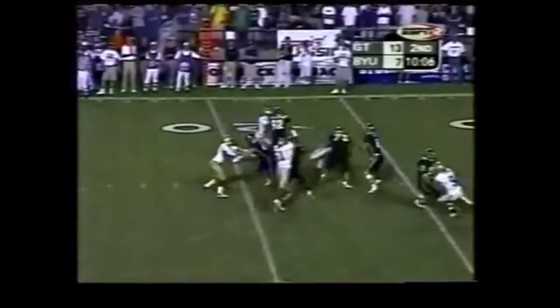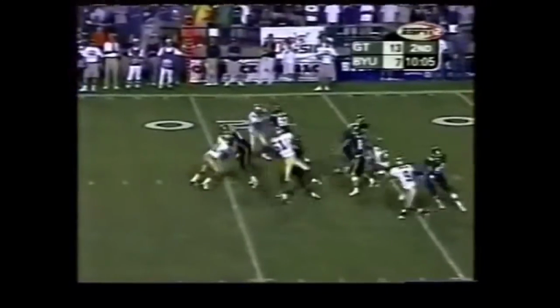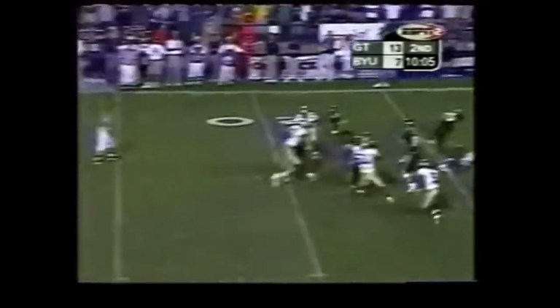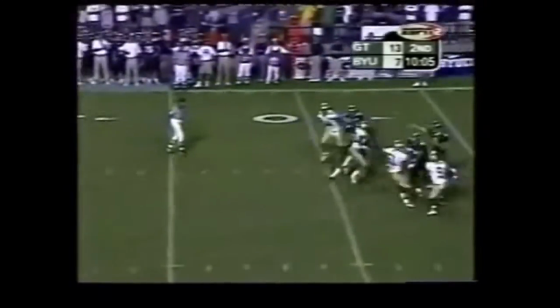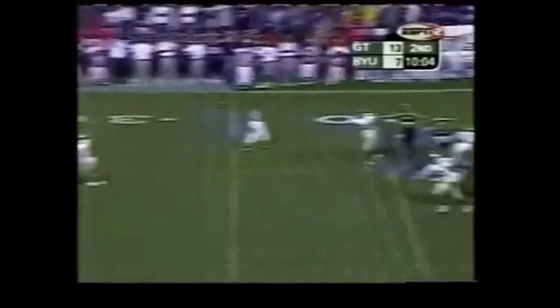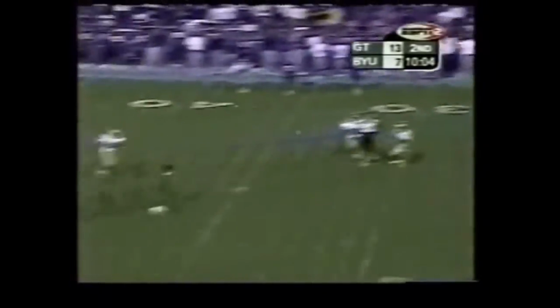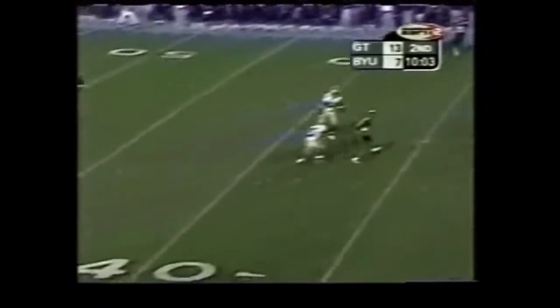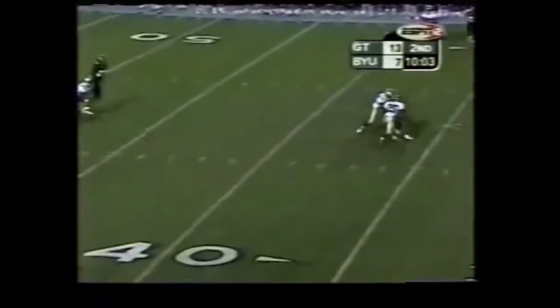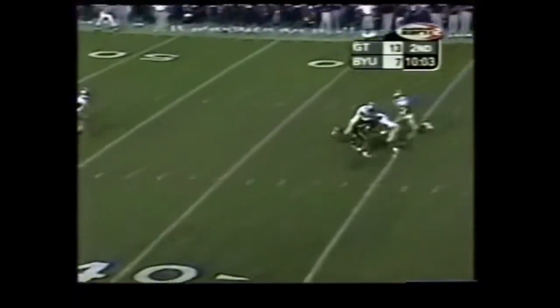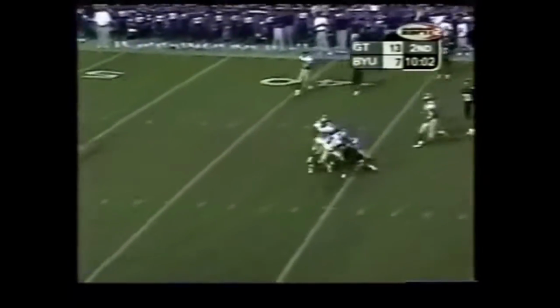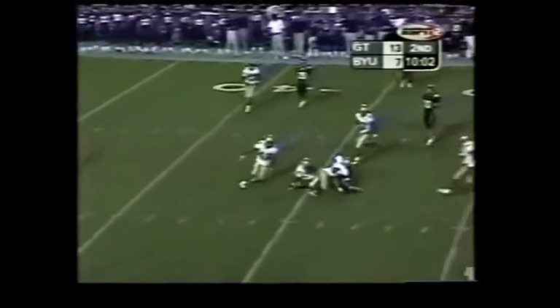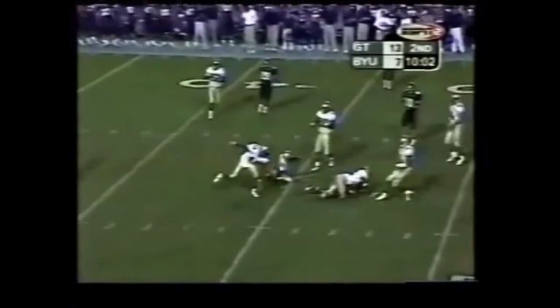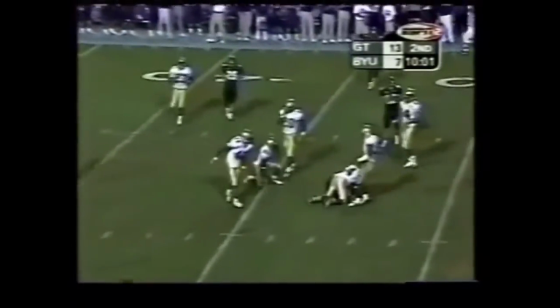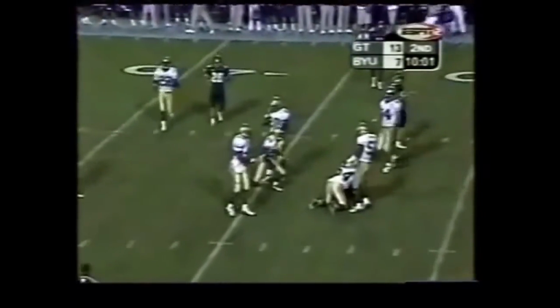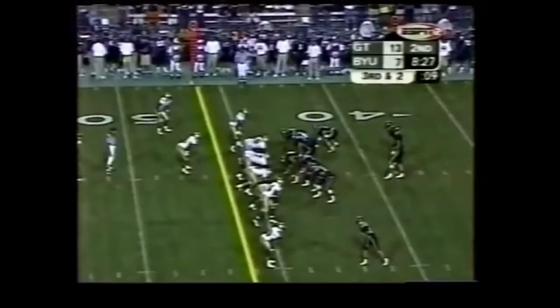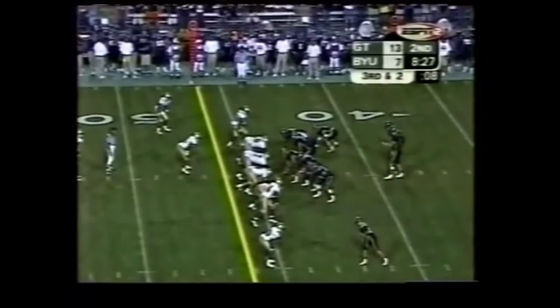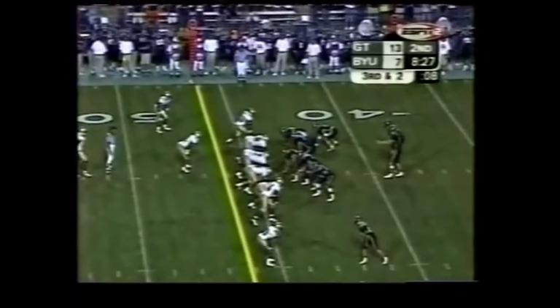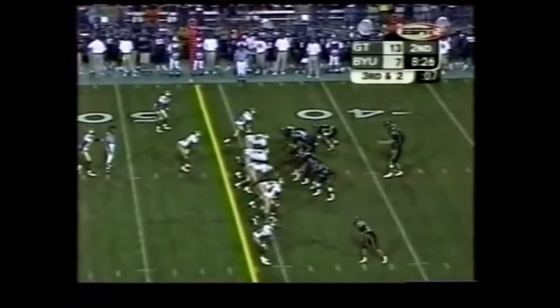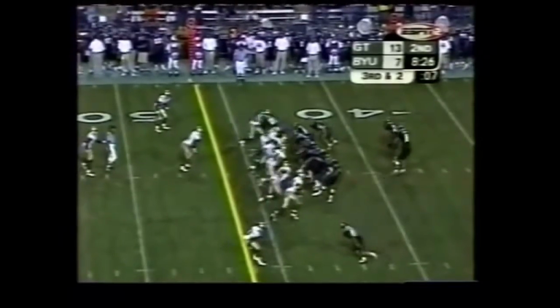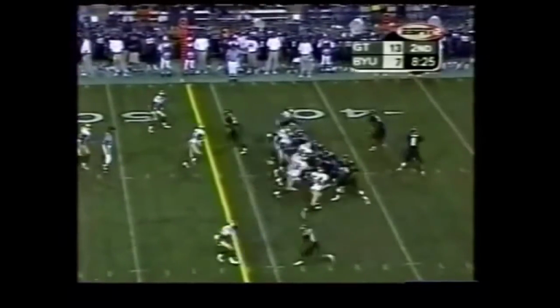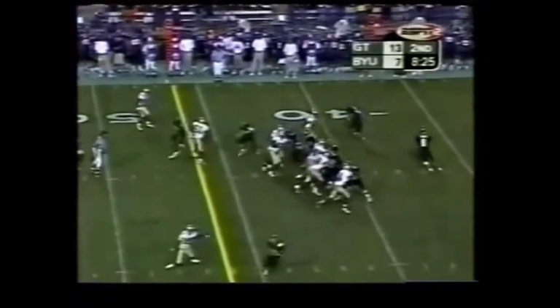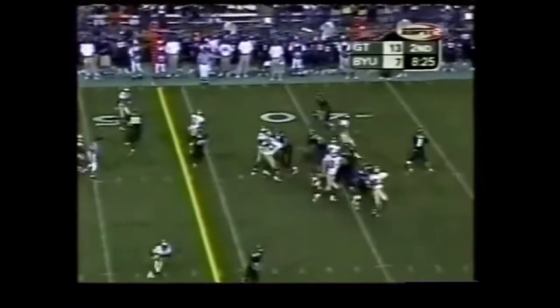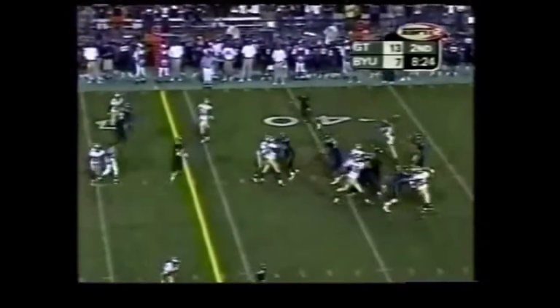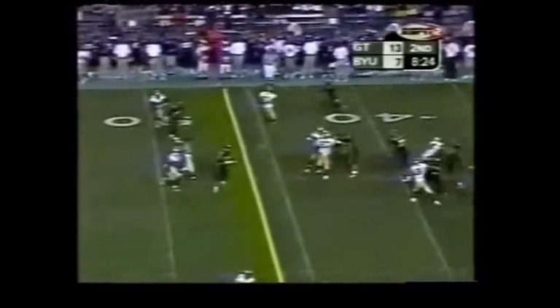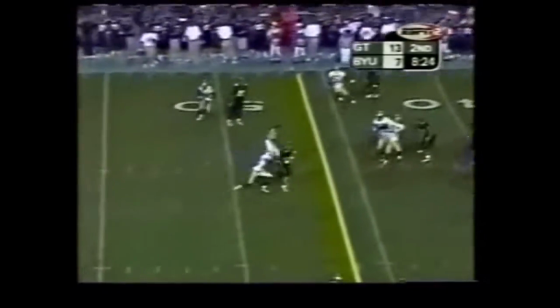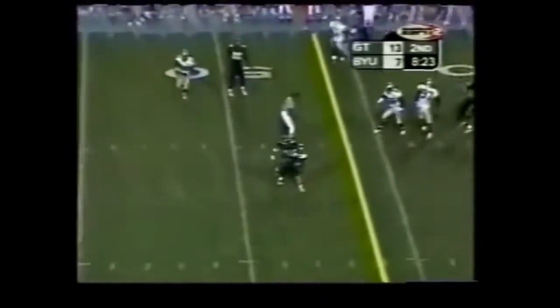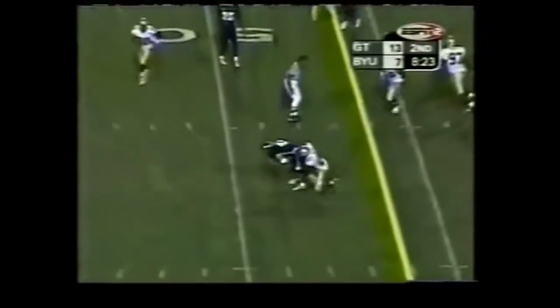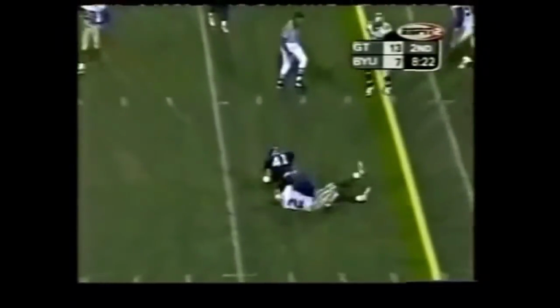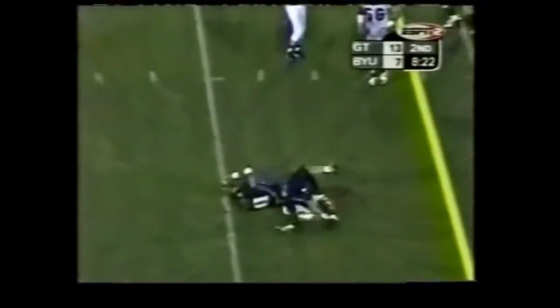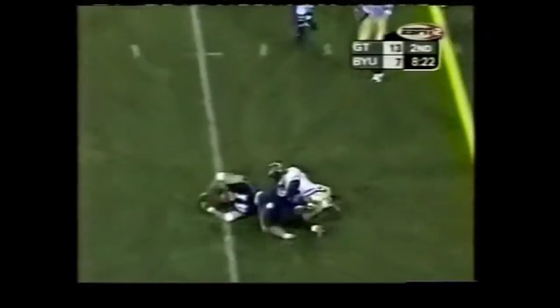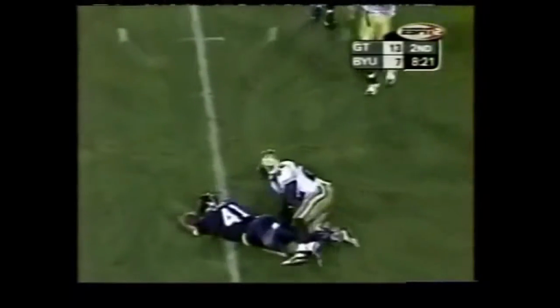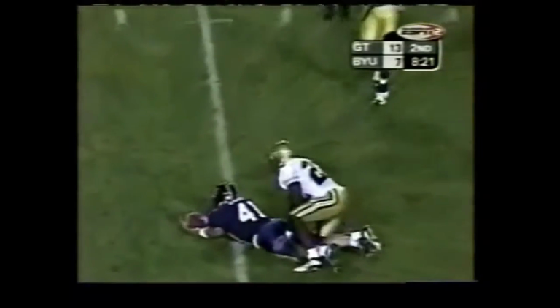Barry under pressure, pumps, and finally finds Kokuhiku. Shotgun, pressure again, man free — dumps it inside to Justin Jory.